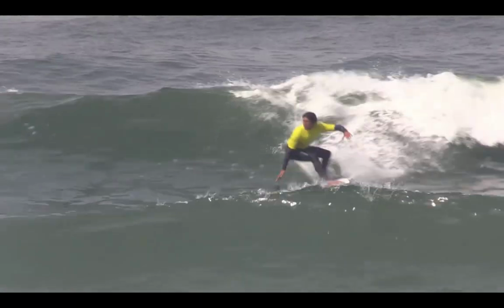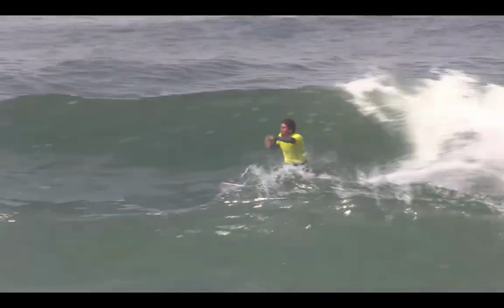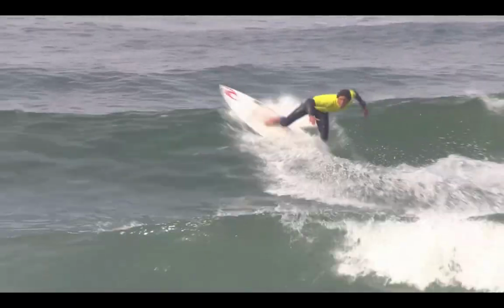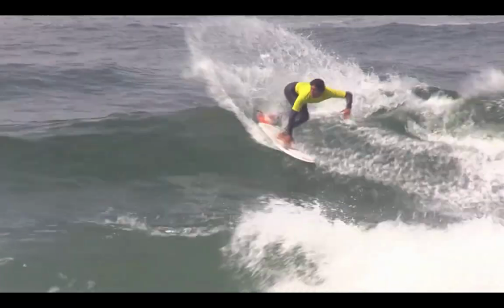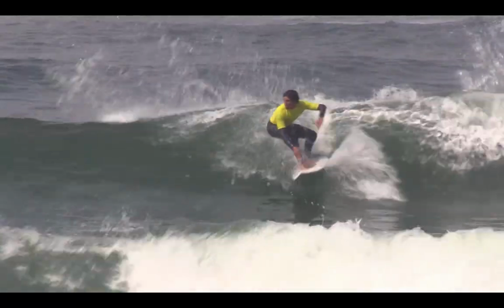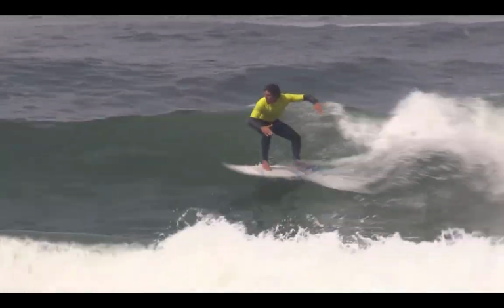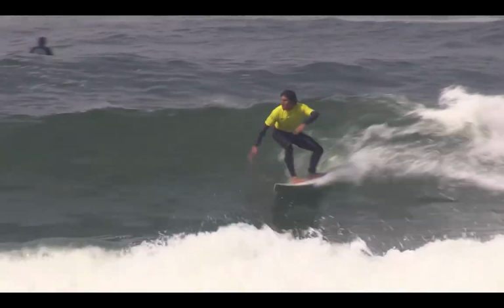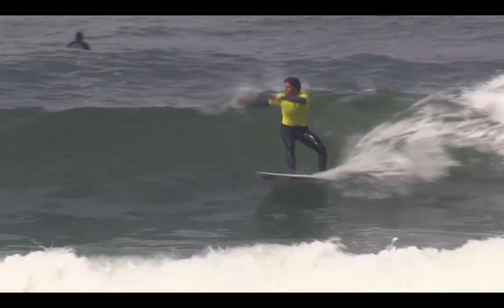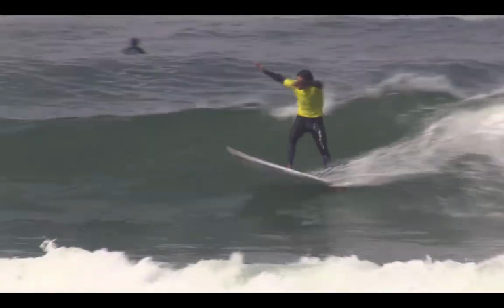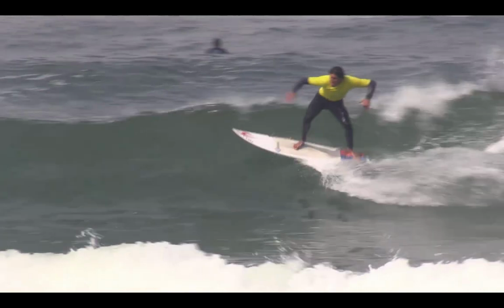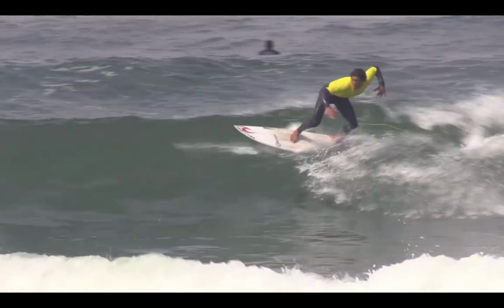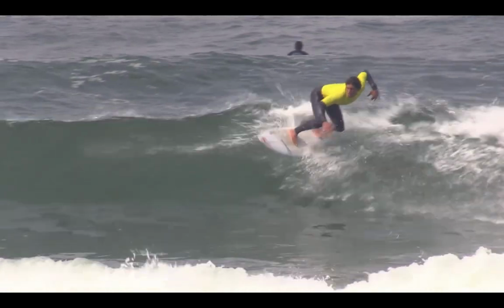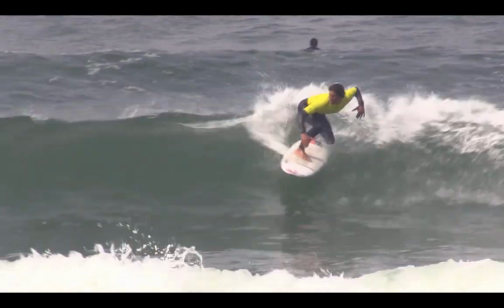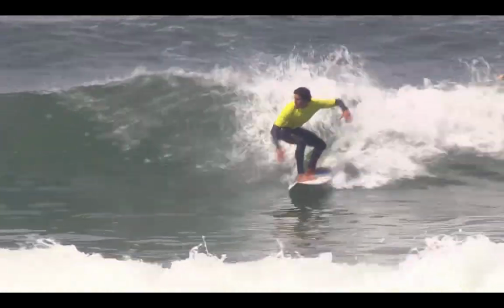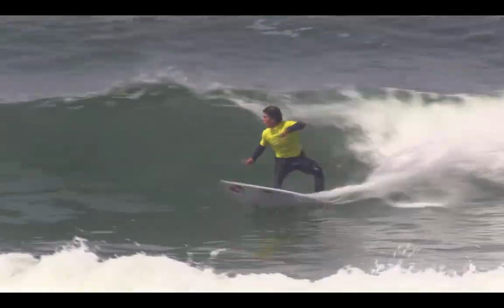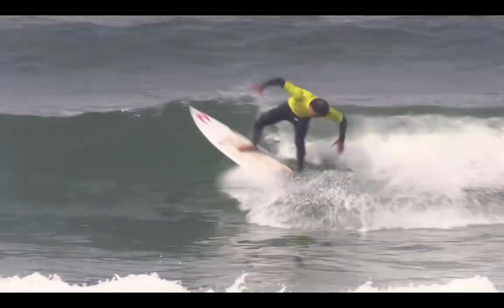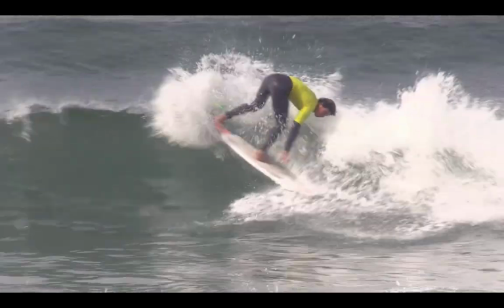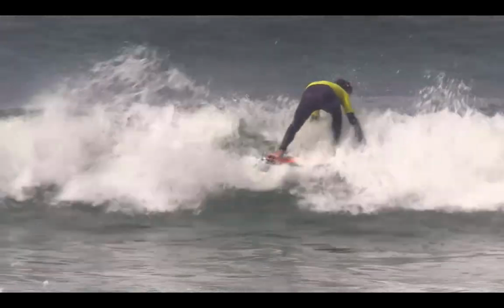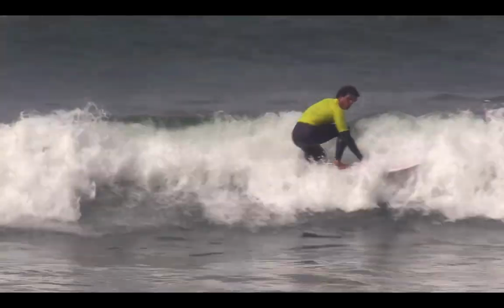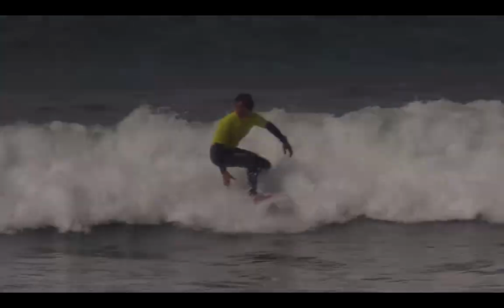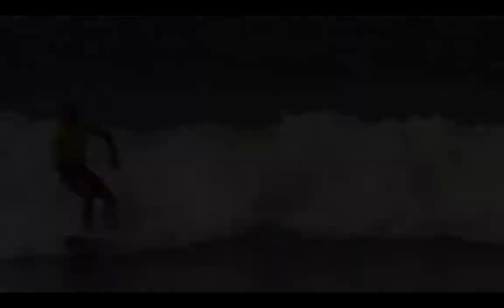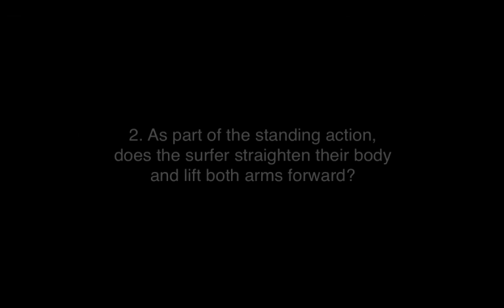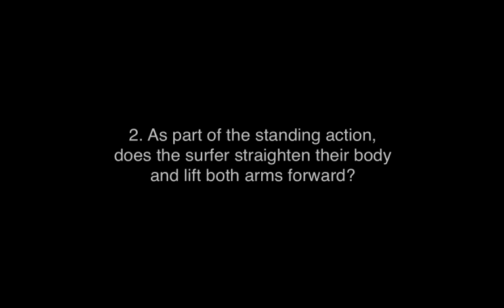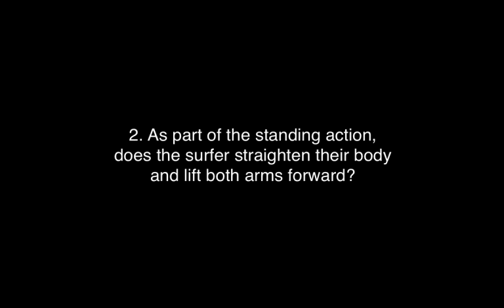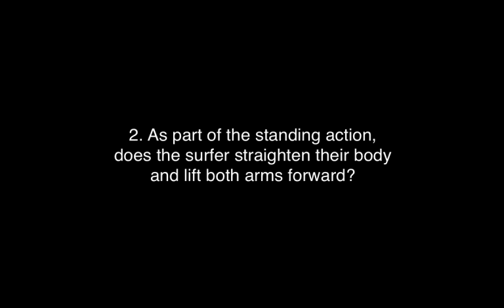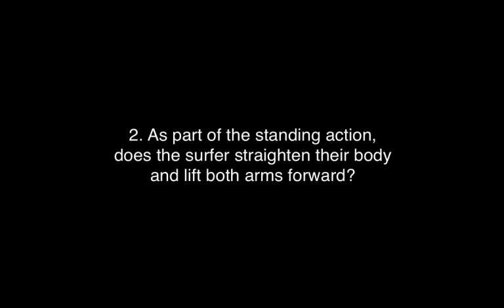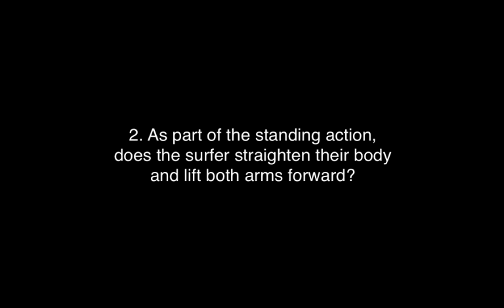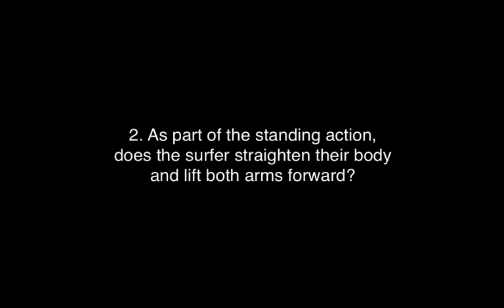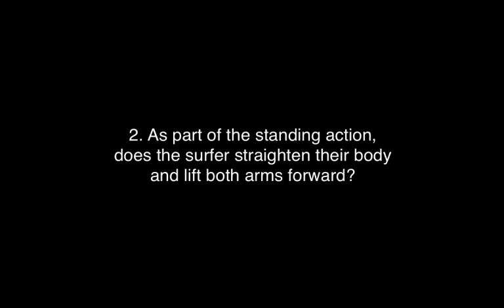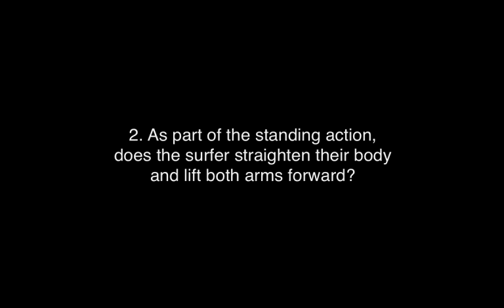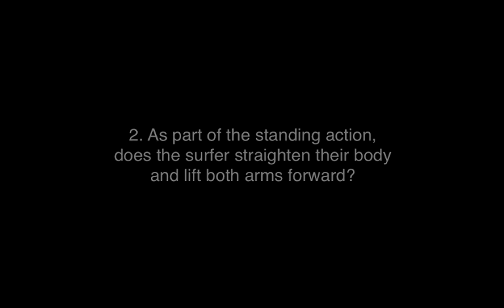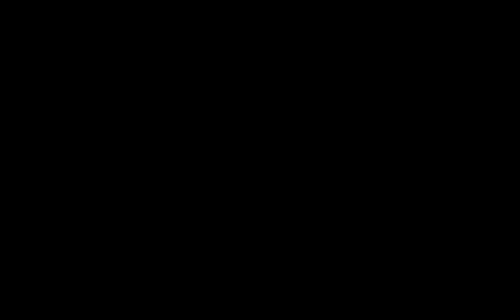In between manoeuvres, when you need to get to the next manoeuvre quickly, the speed creation technique should be used. As part of the standing action, does the surfer straighten their body and lift both arms forward?